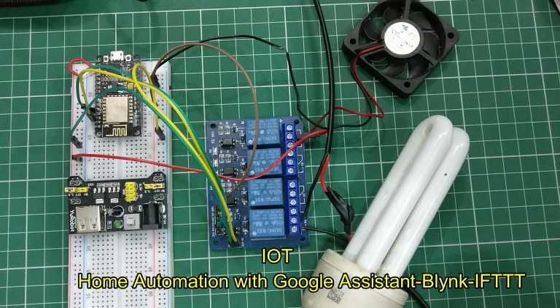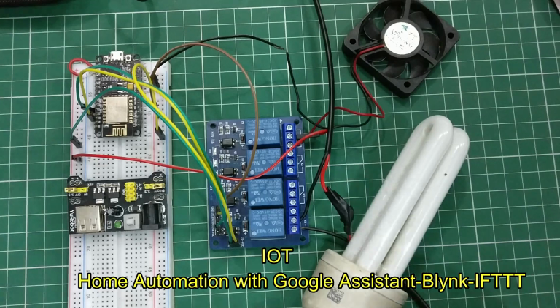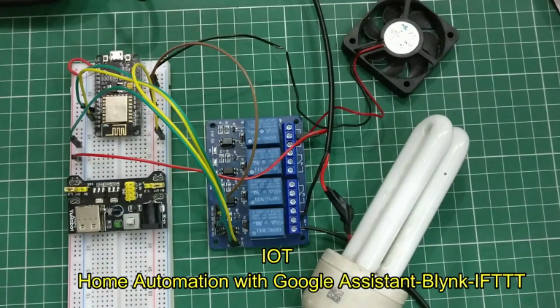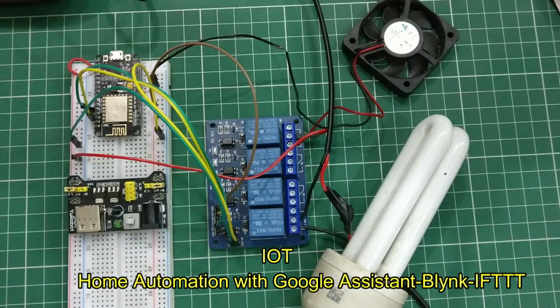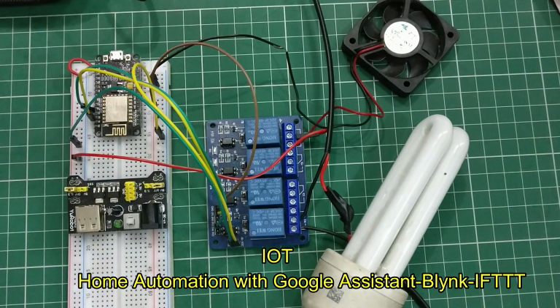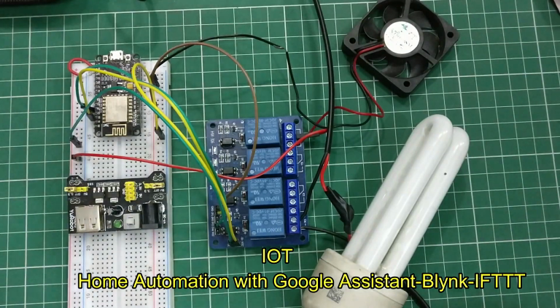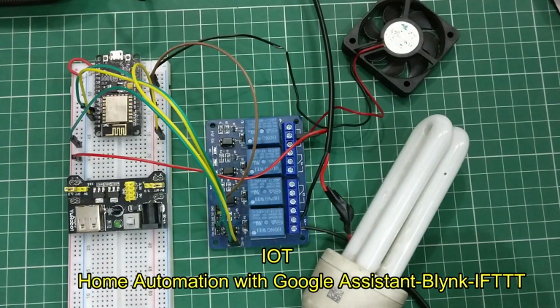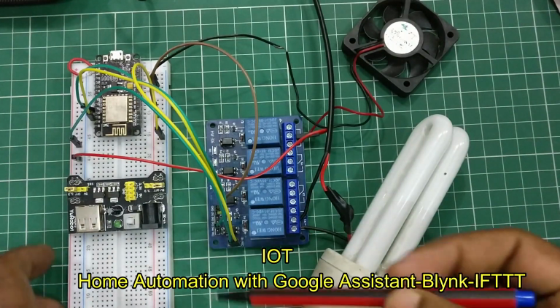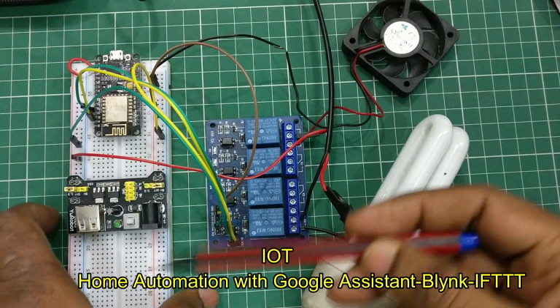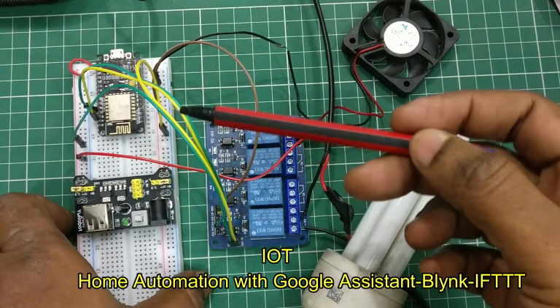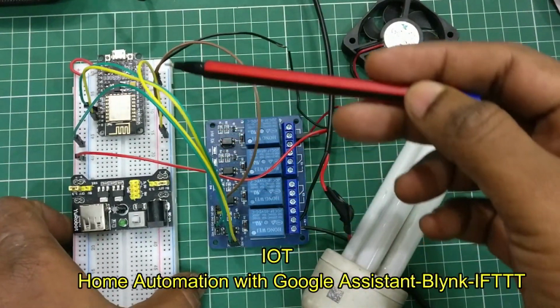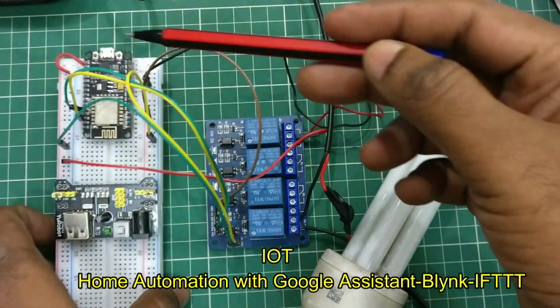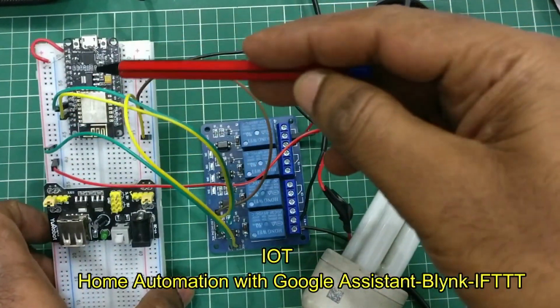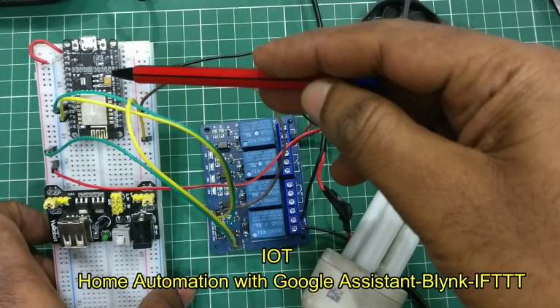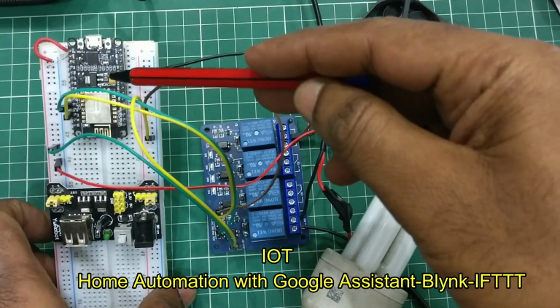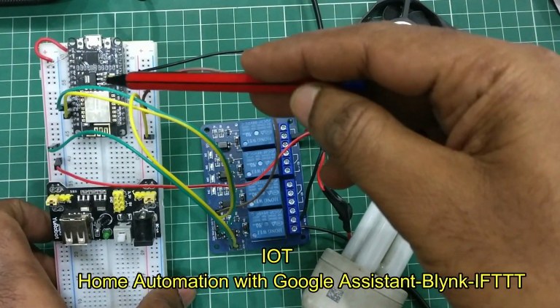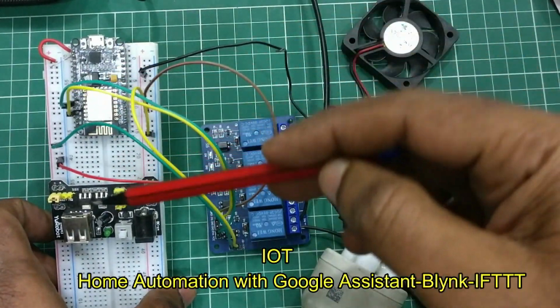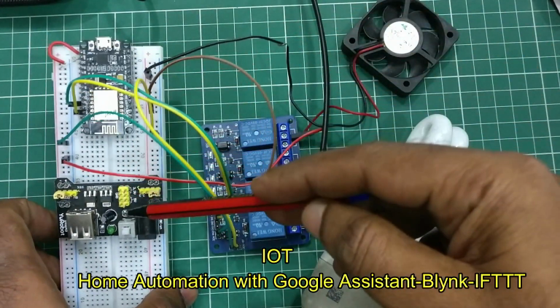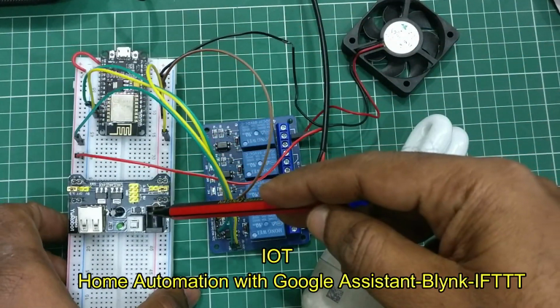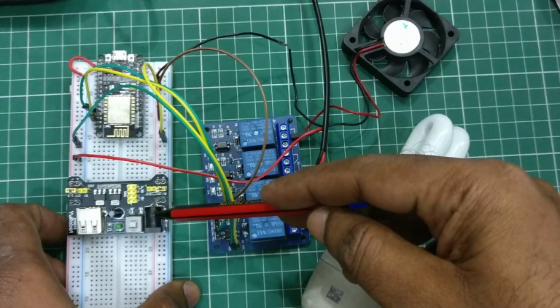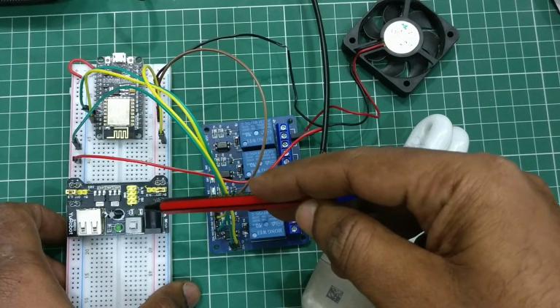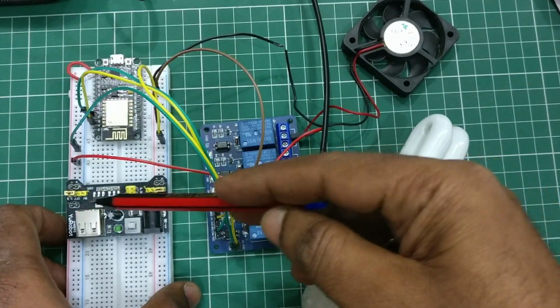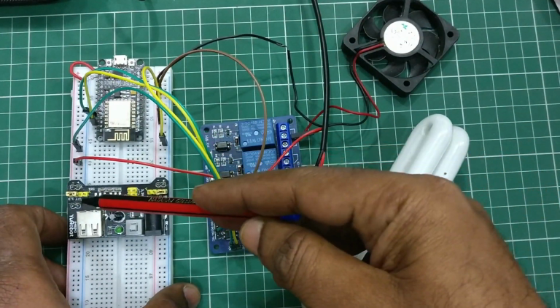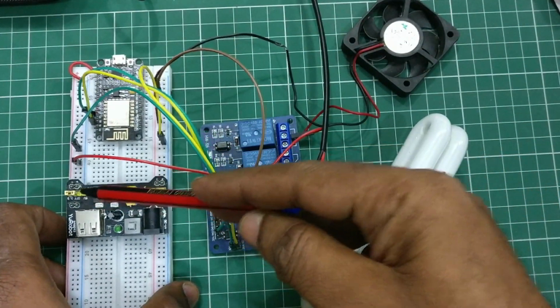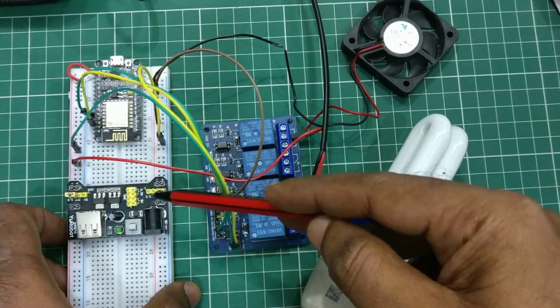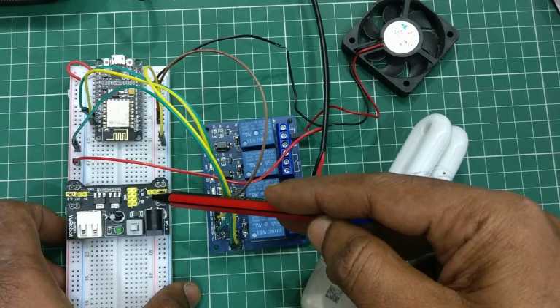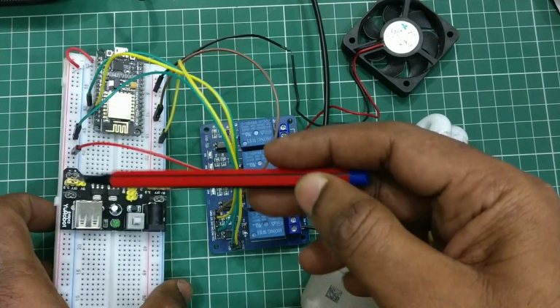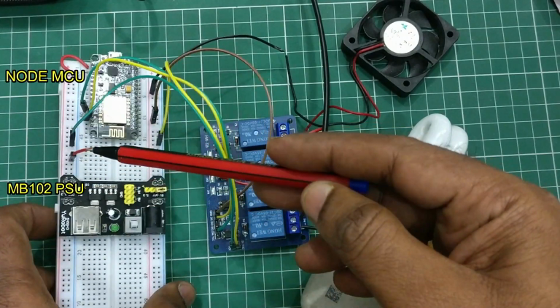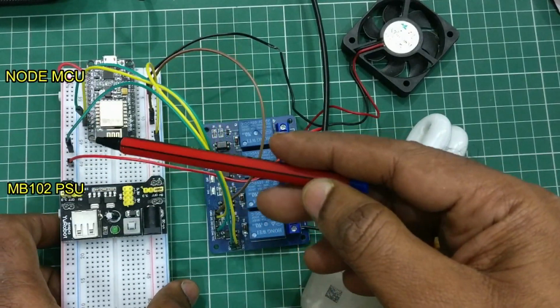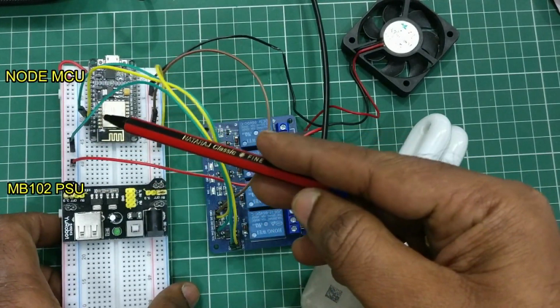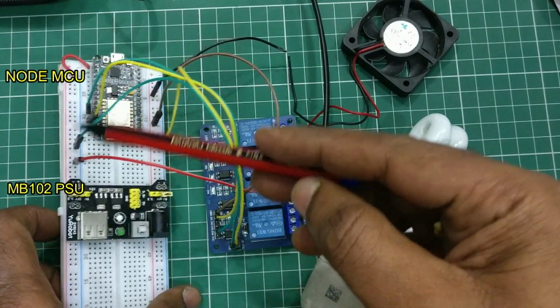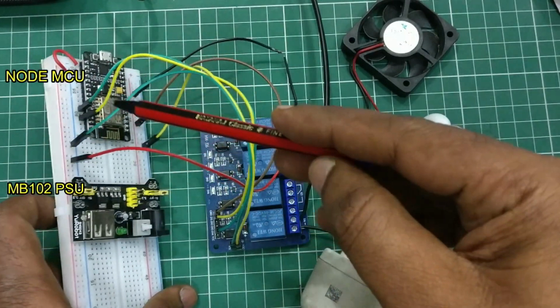Hello all. In this IoT series video, we'll see a home automation project using Google Assistant, Blynk, and IFTTT. We'll be using the same NodeMCU and MB102 power supply as in the previous videos.